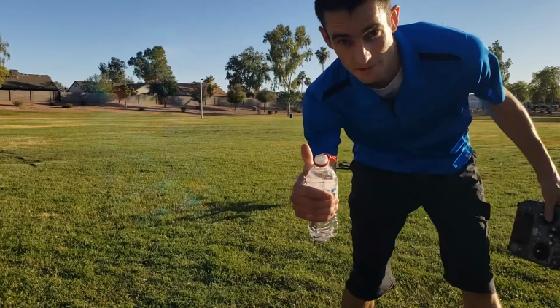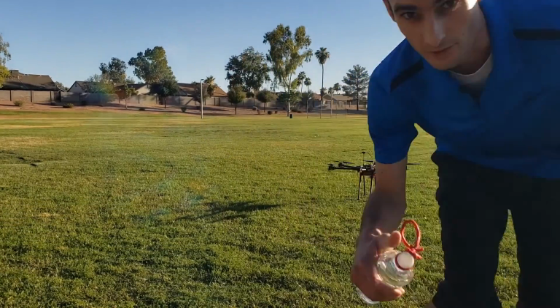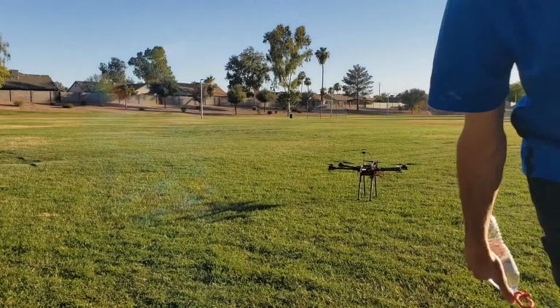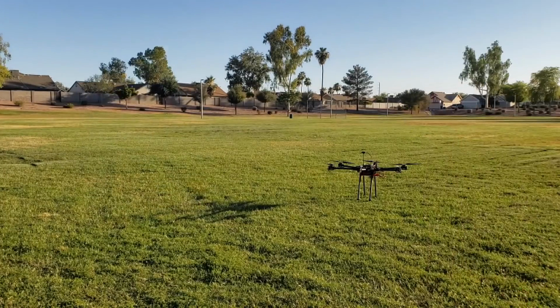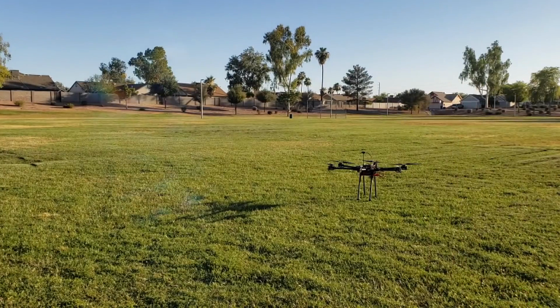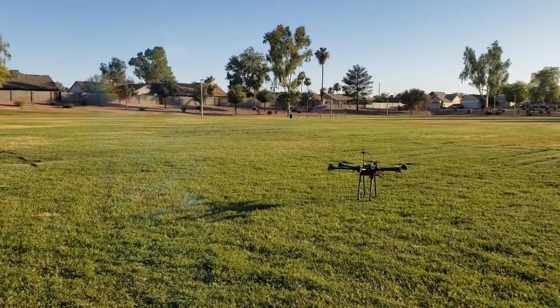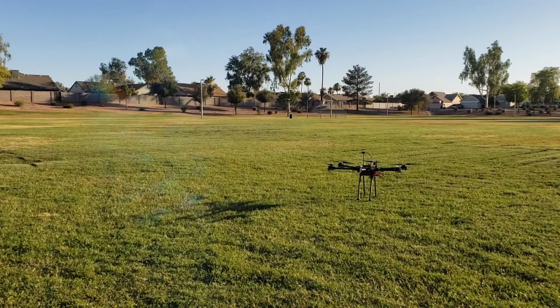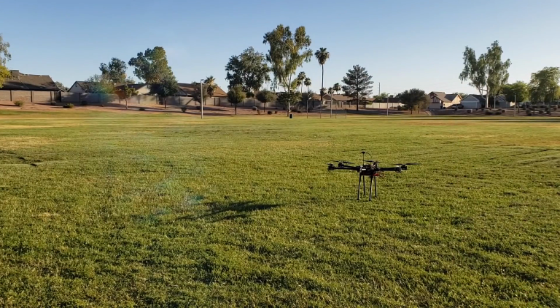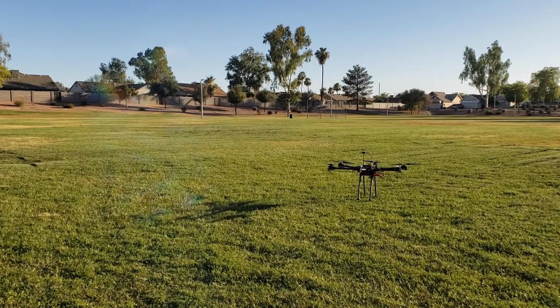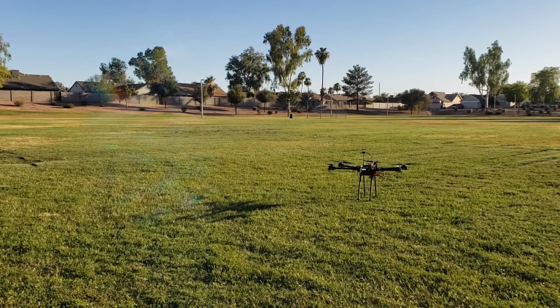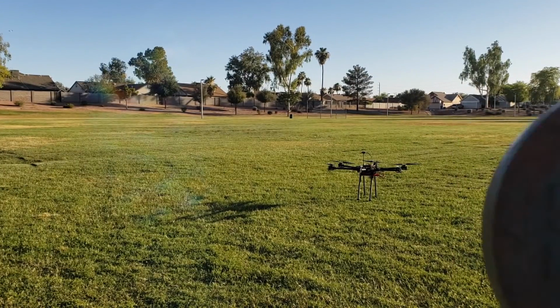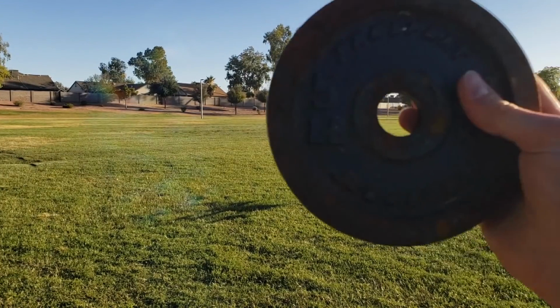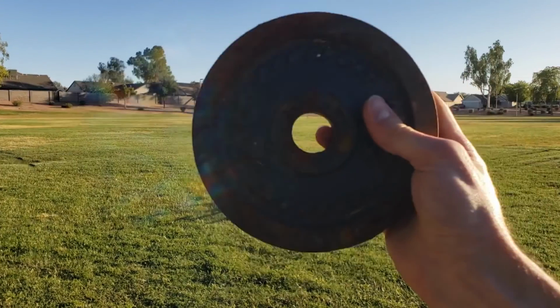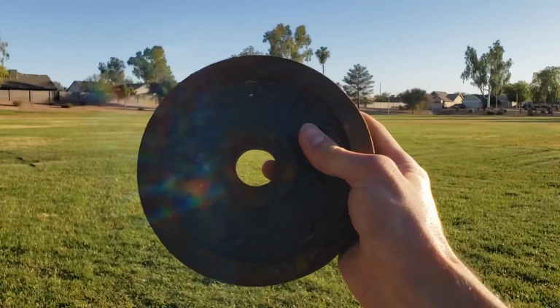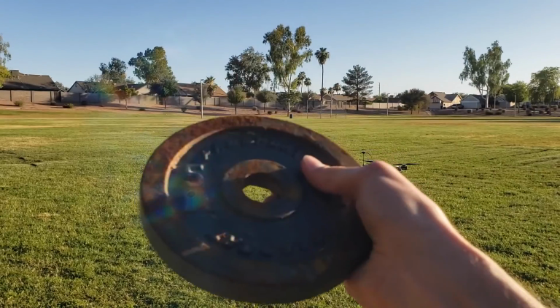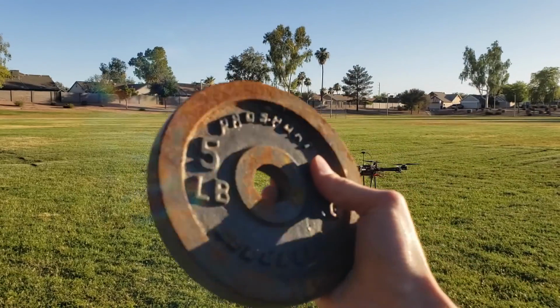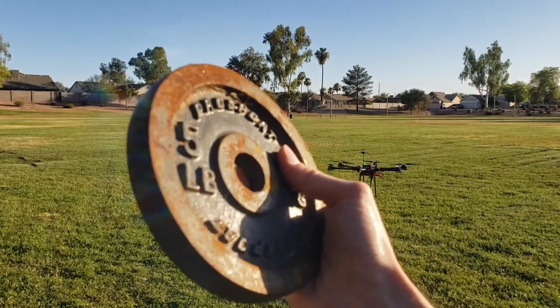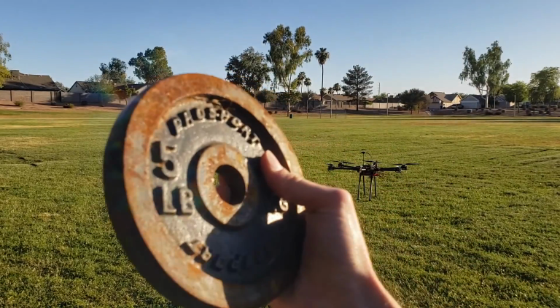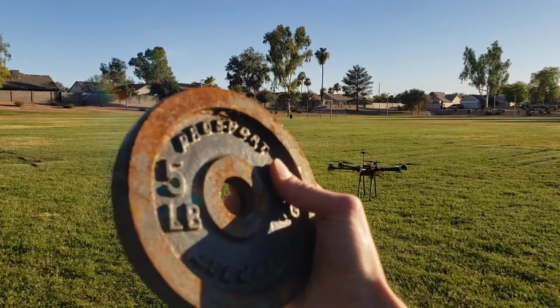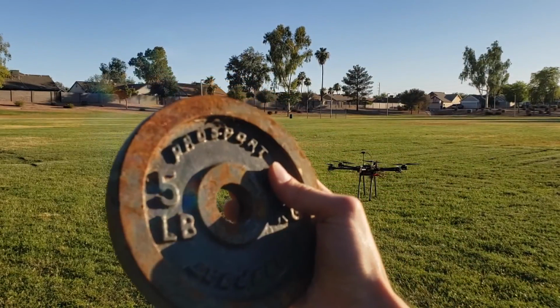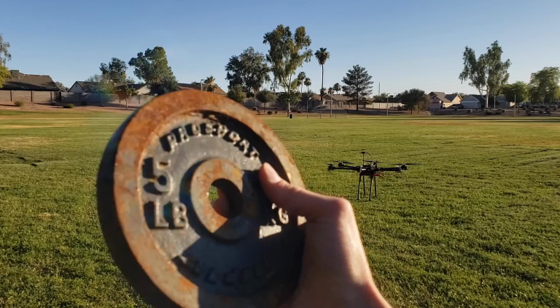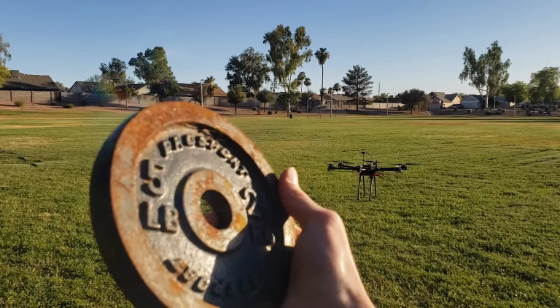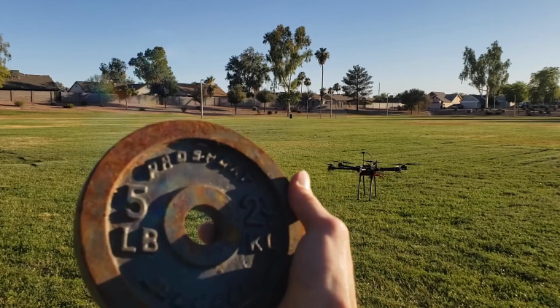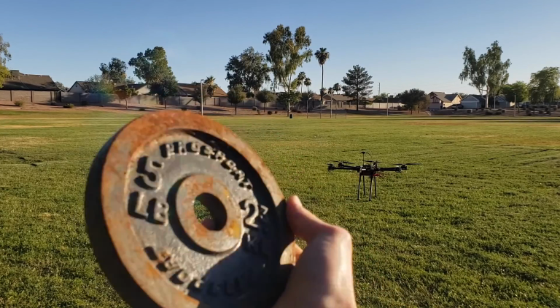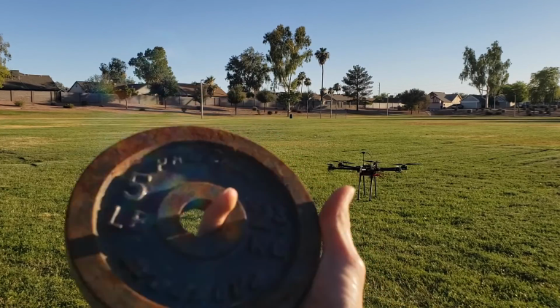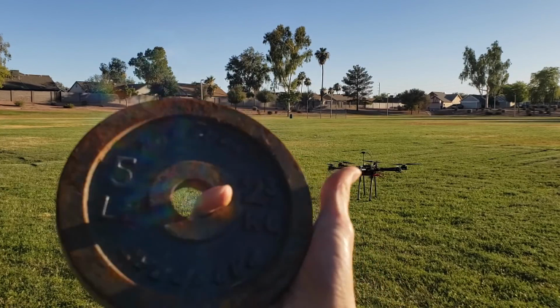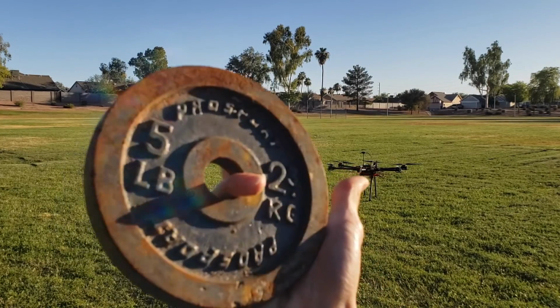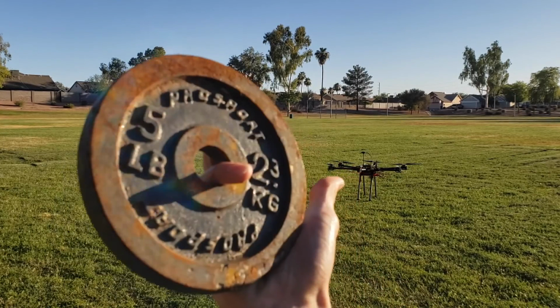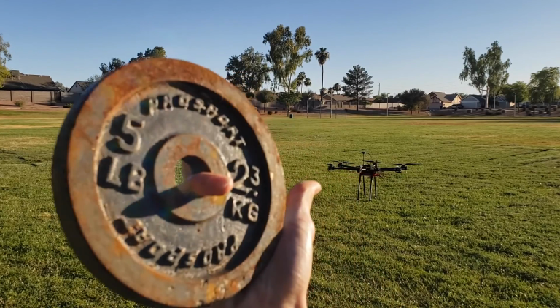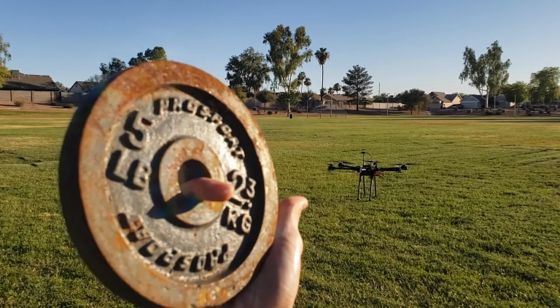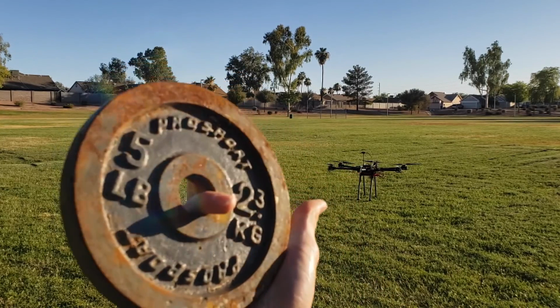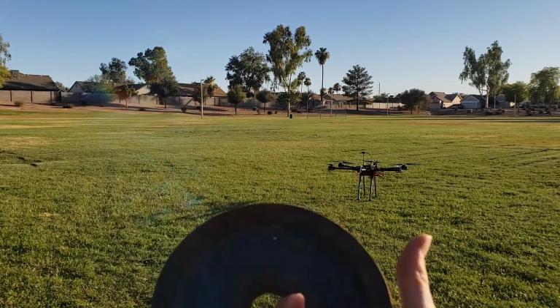Definitely works. Next I'm trying it with a — I don't know if you can see that — a five pound weight, or 2.3 kilograms.